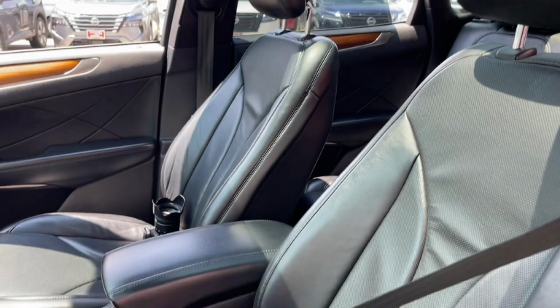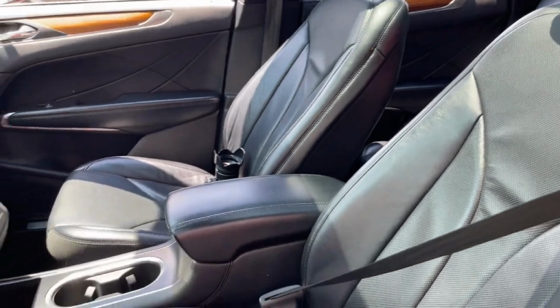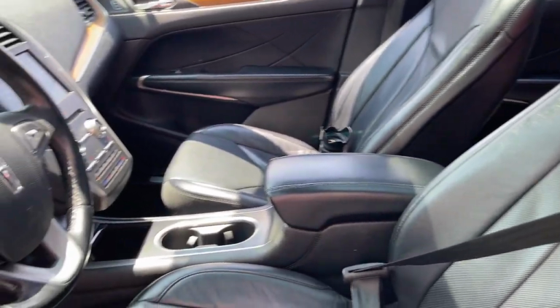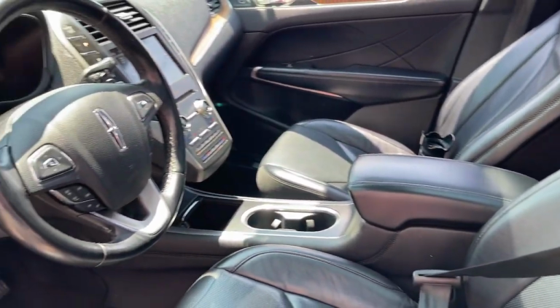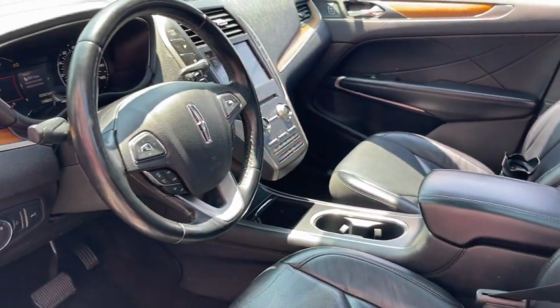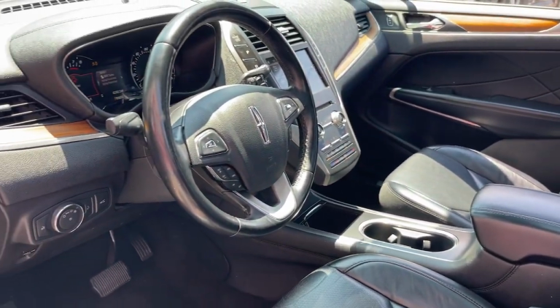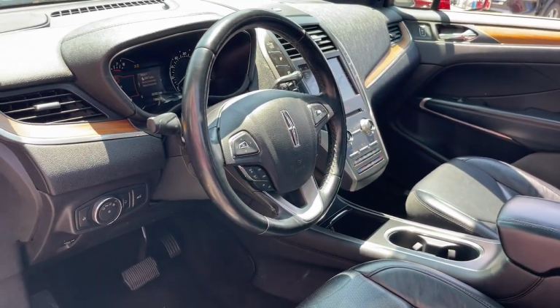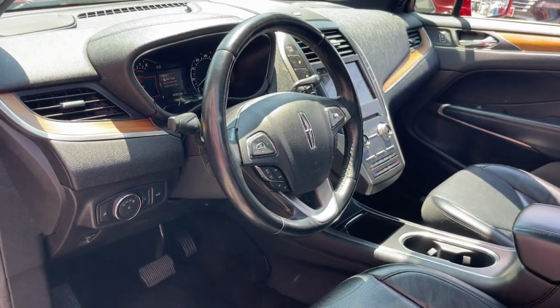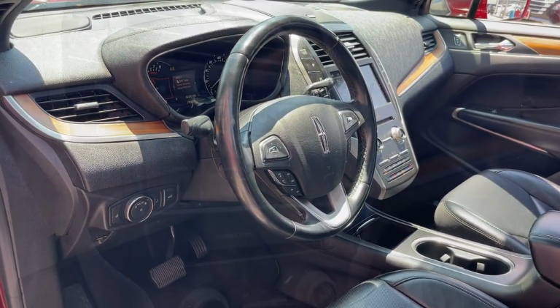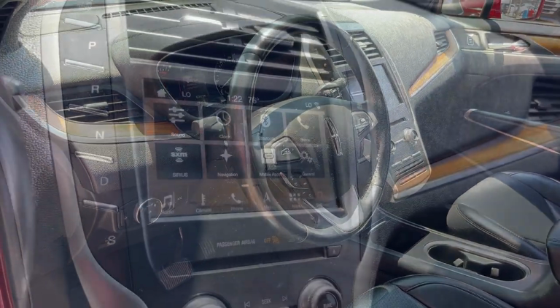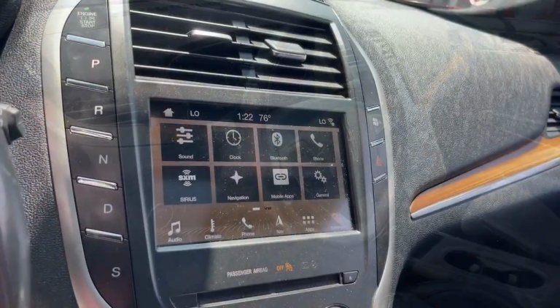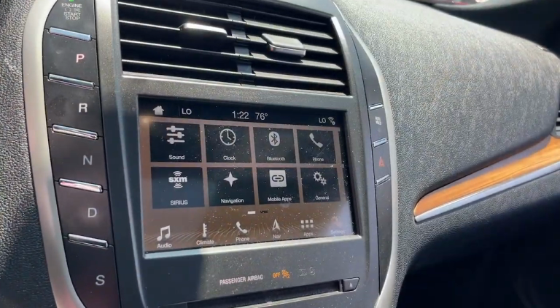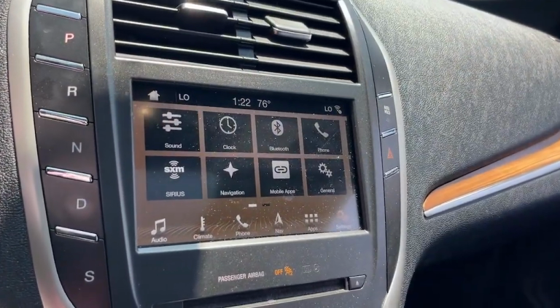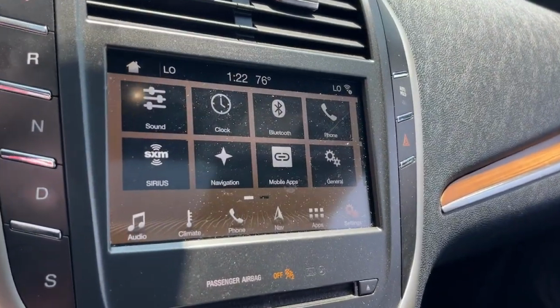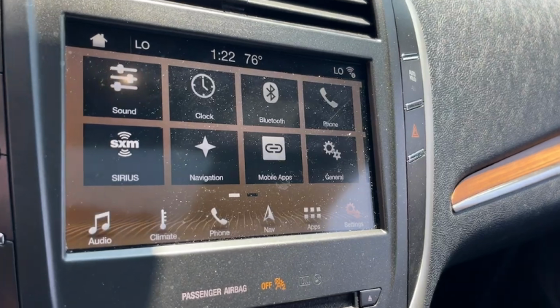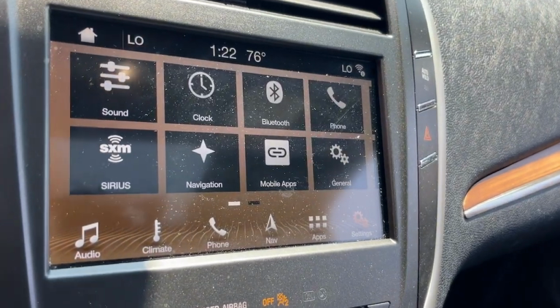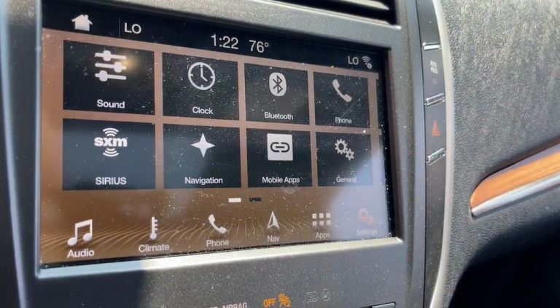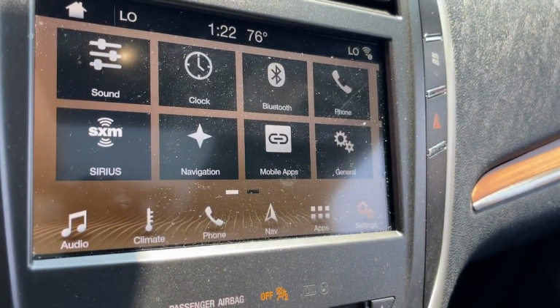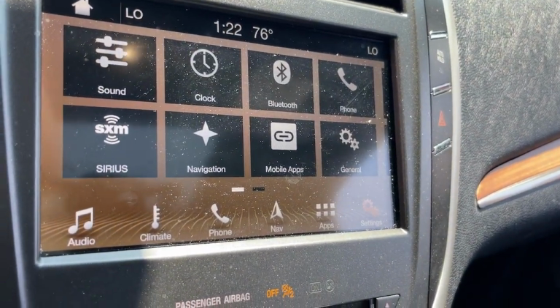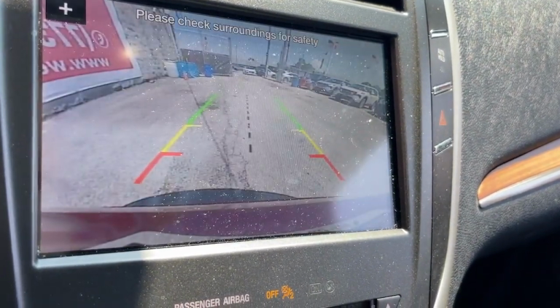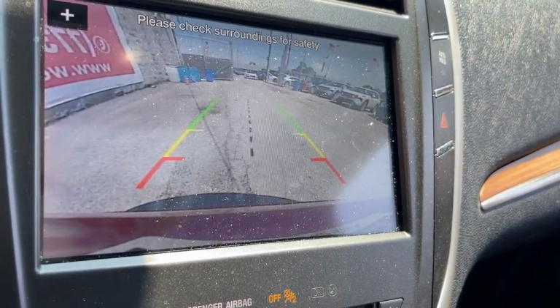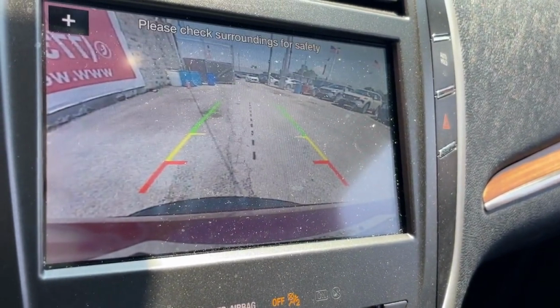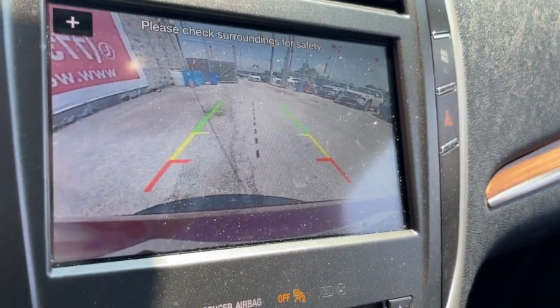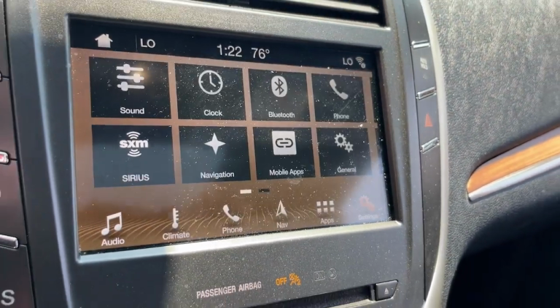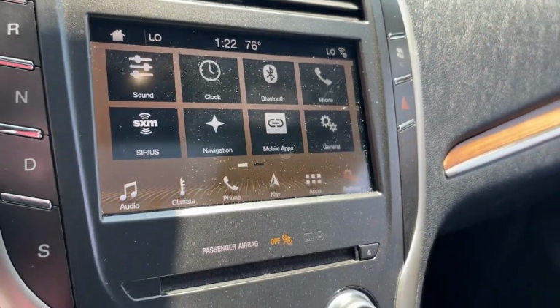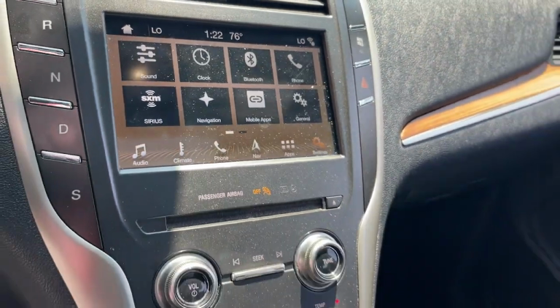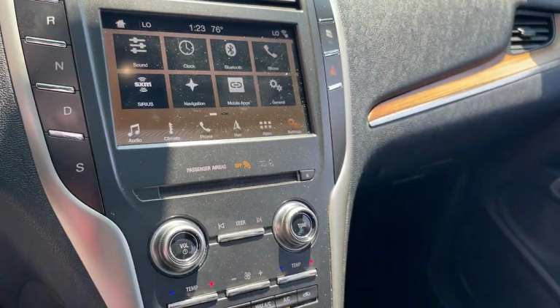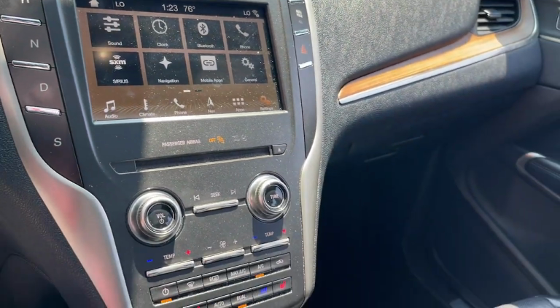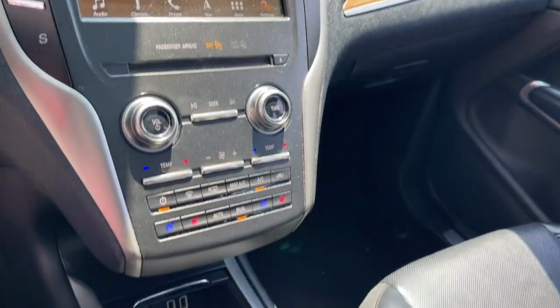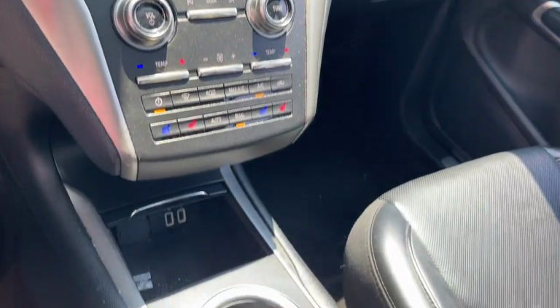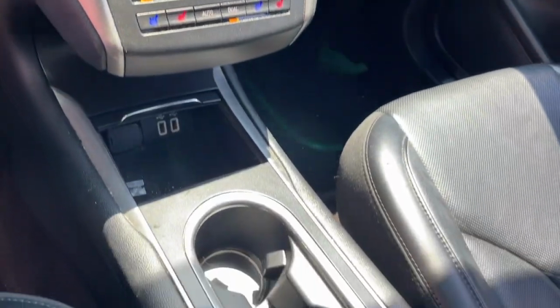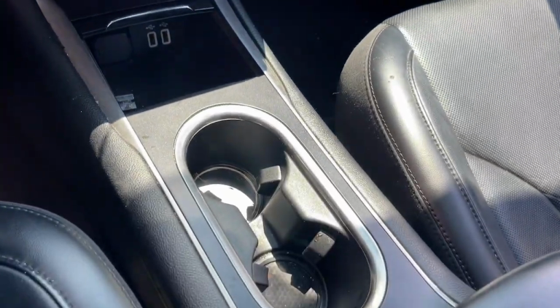A compact SUV with a premium feel, the MKC leverages technology to optimize connectivity for the ultimate passenger experience. Prepare to fall in love with its powerful performance and distinctive lines.